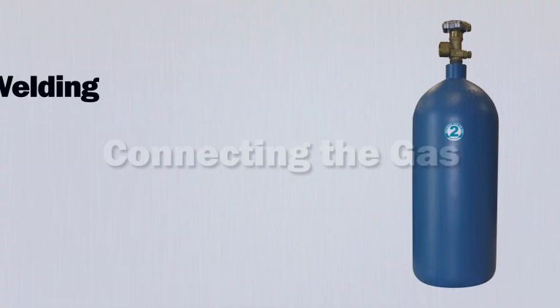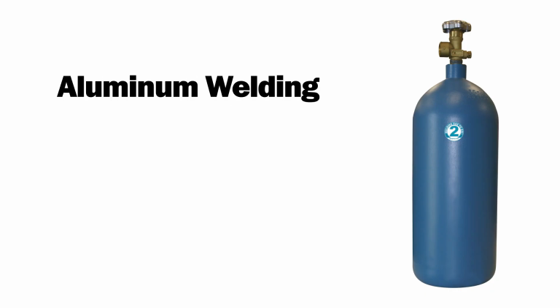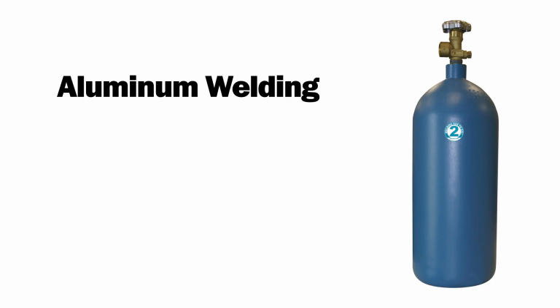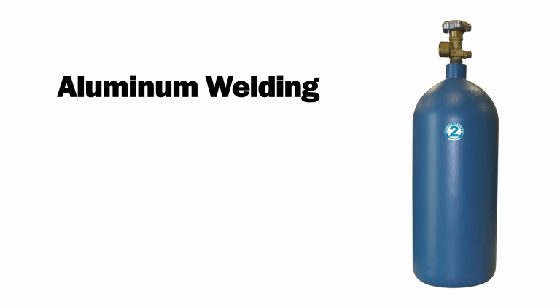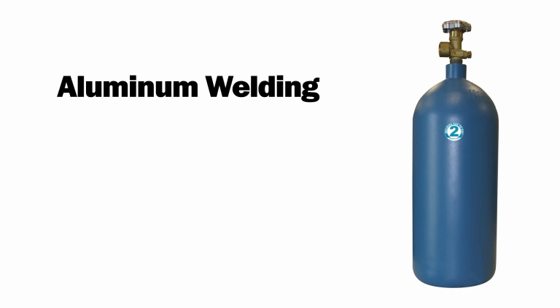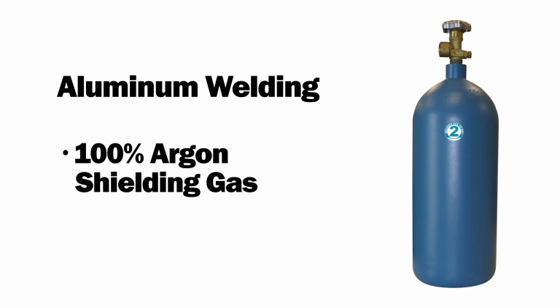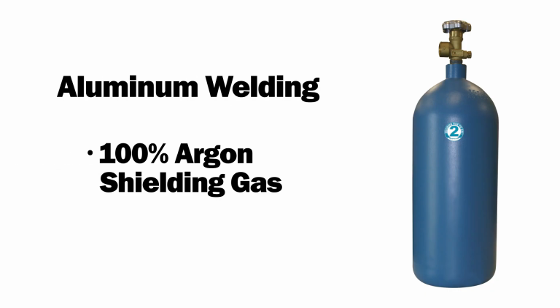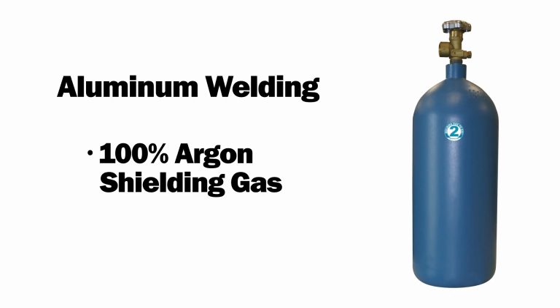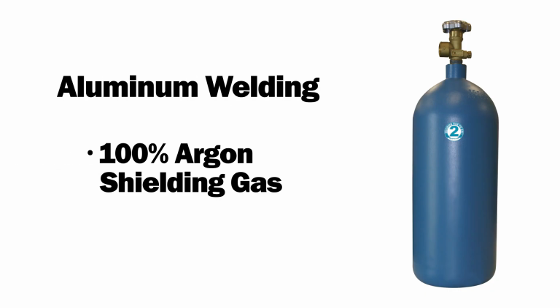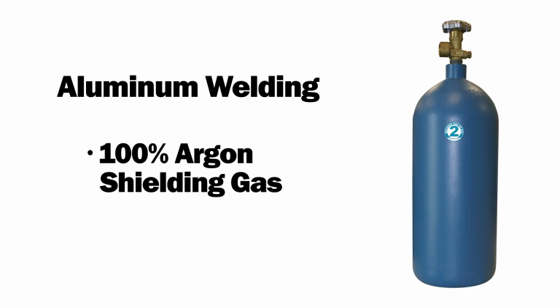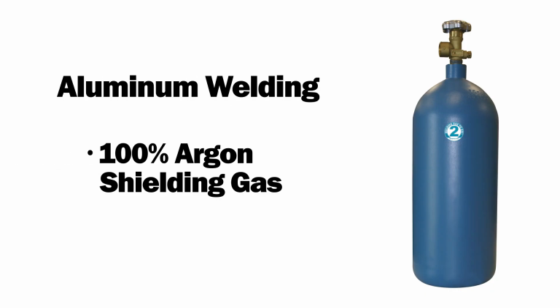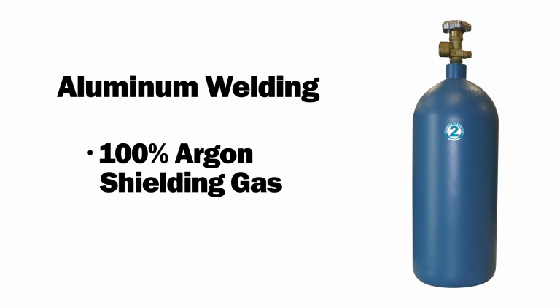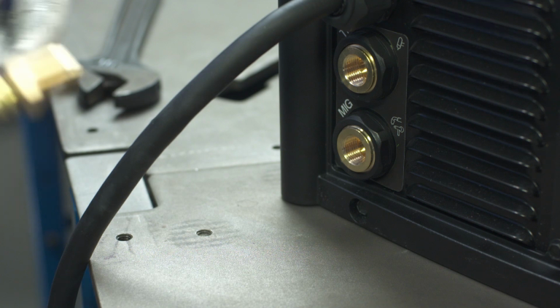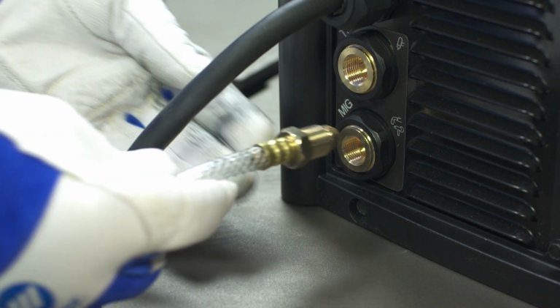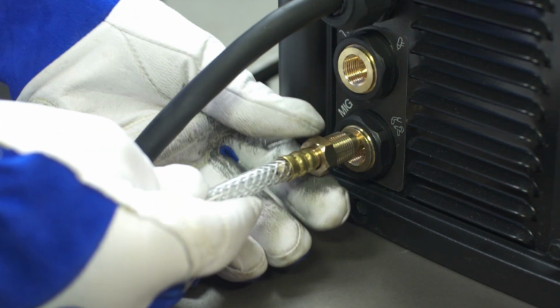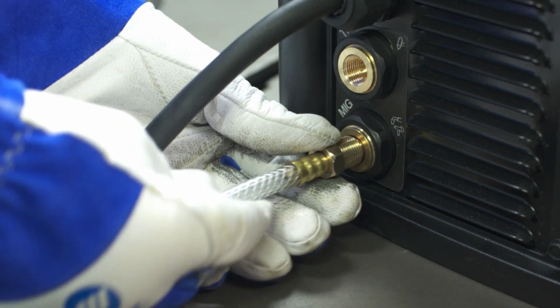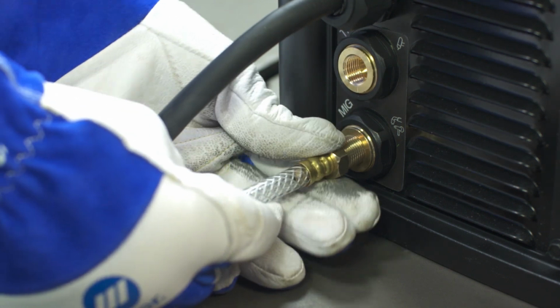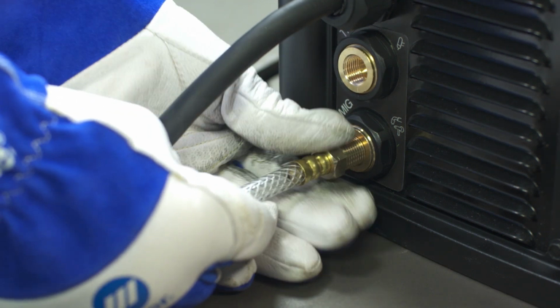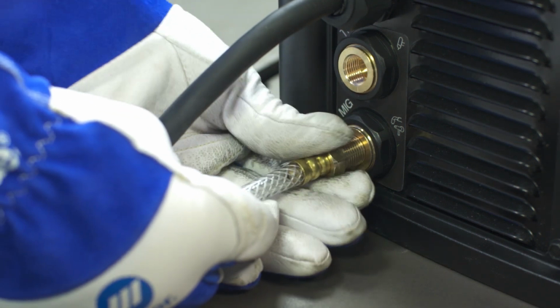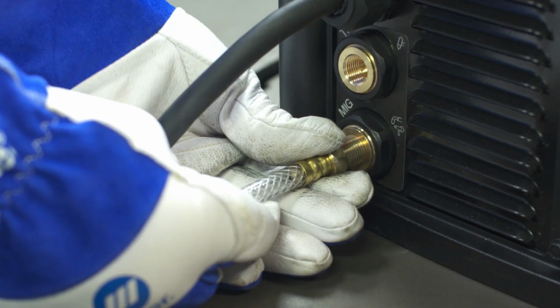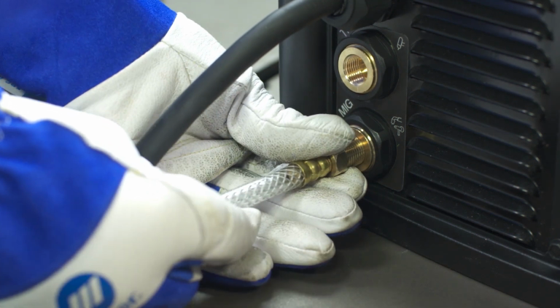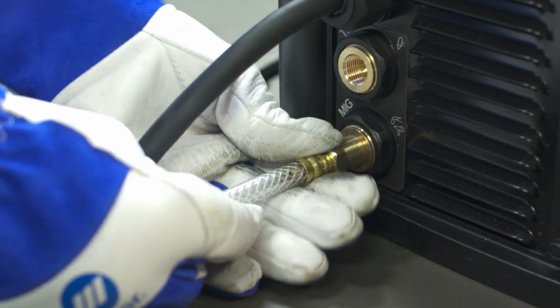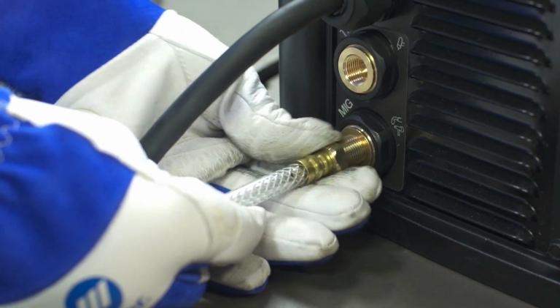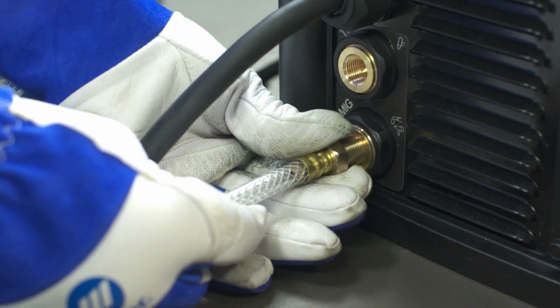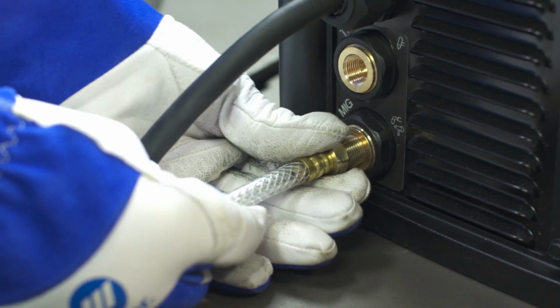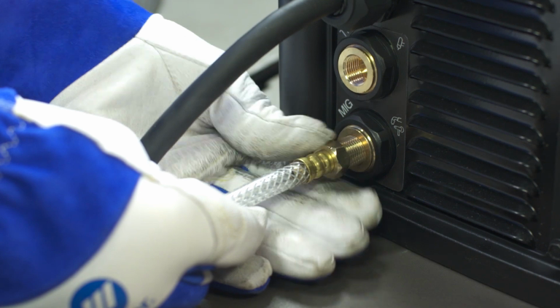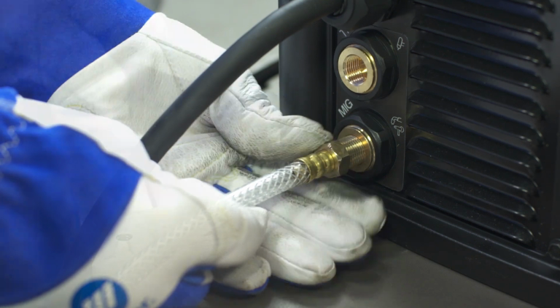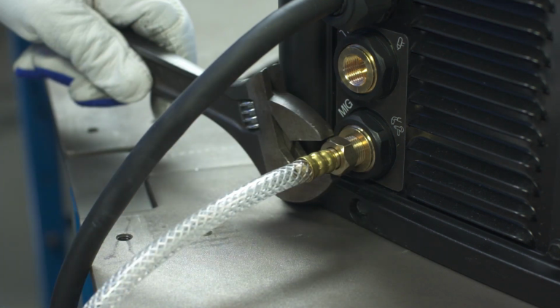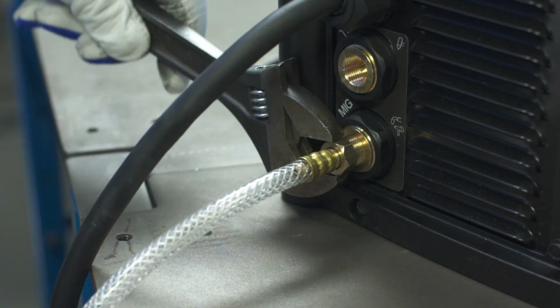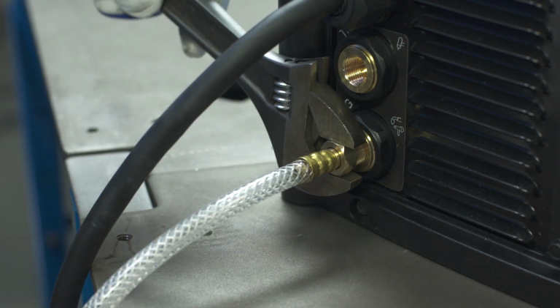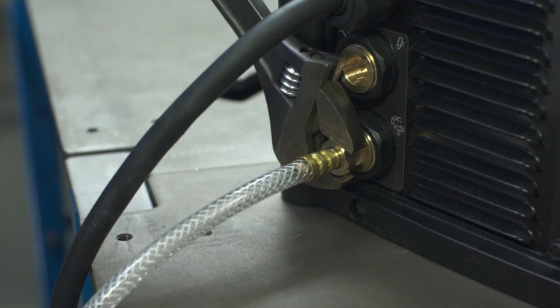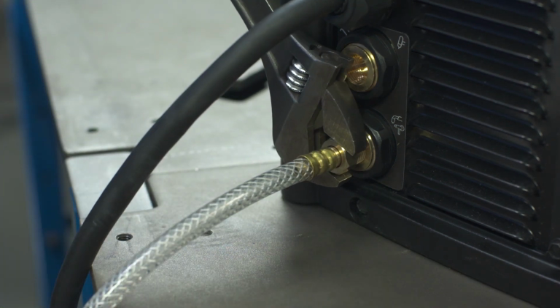For aluminum welding, you will need to use 100% argon shielding gas. Connect the free end of the gas hose to the MIG gas solenoid located on the back panel of the Multimatic 215. Tighten with a wrench.